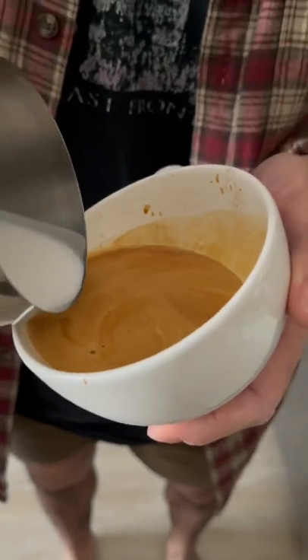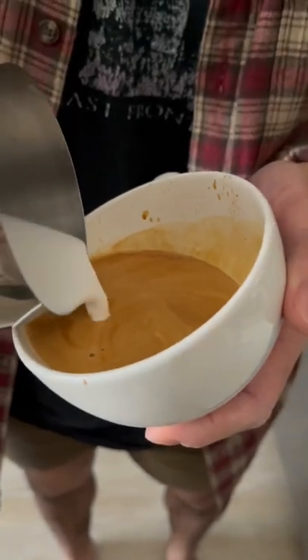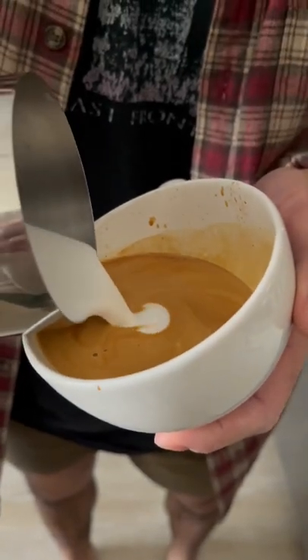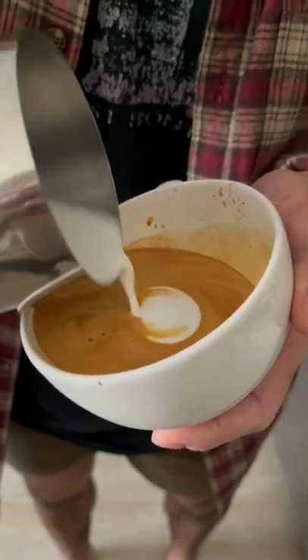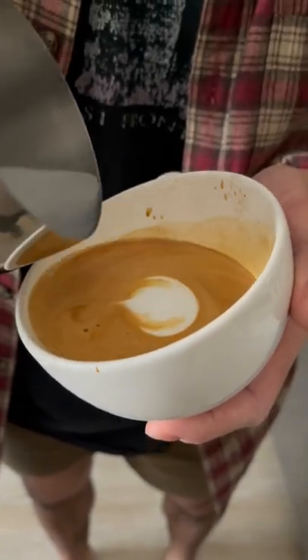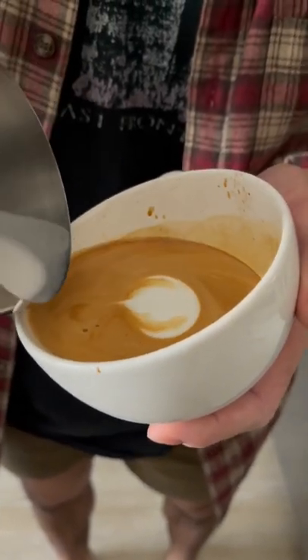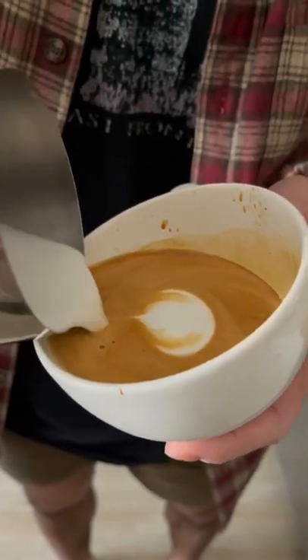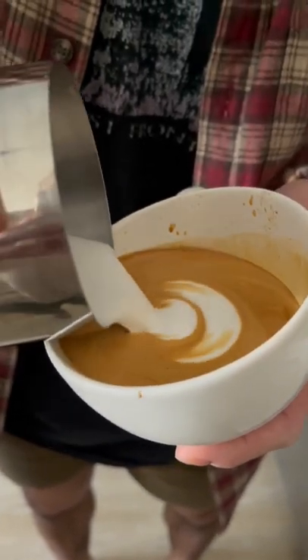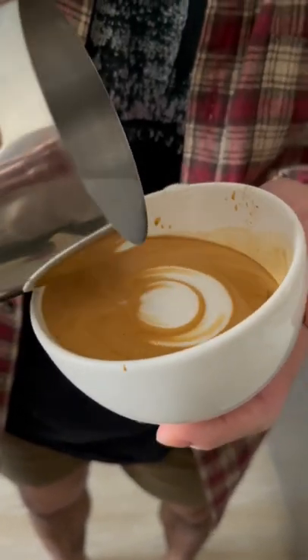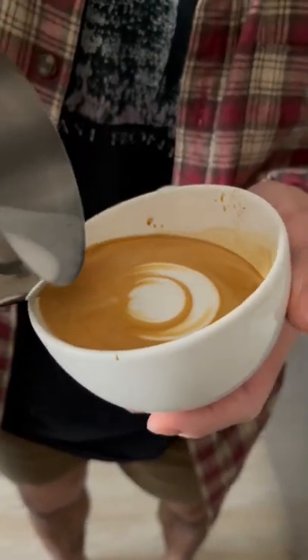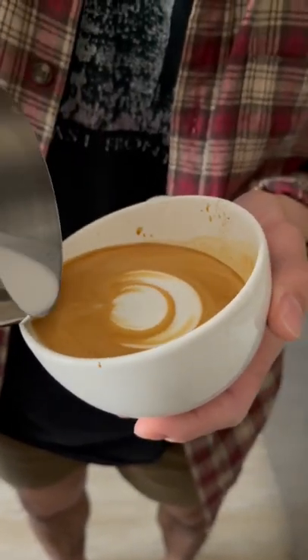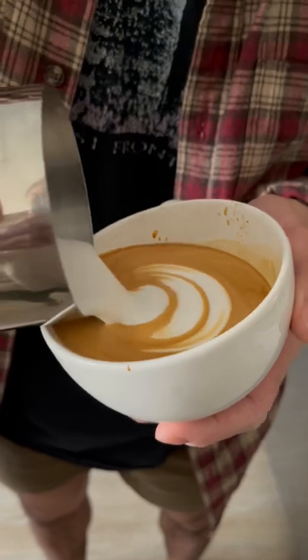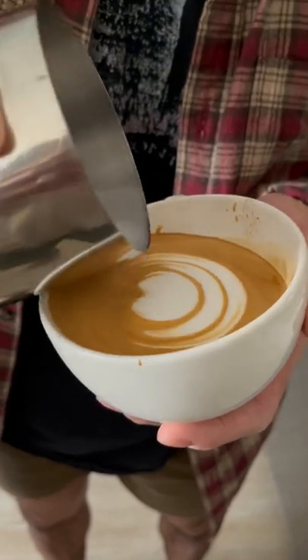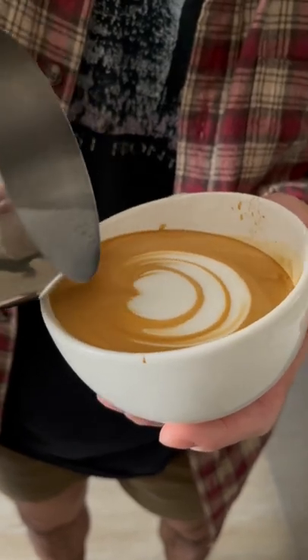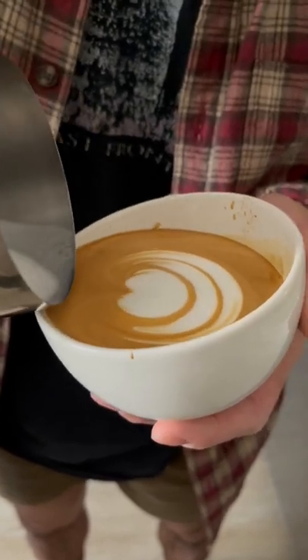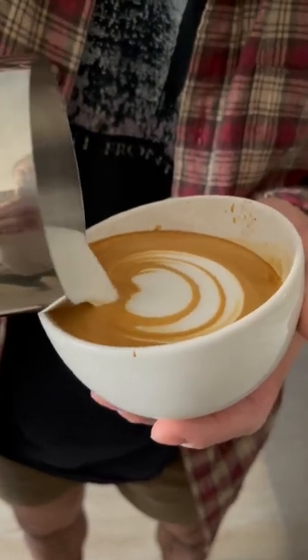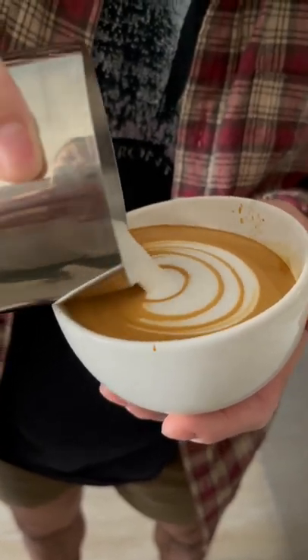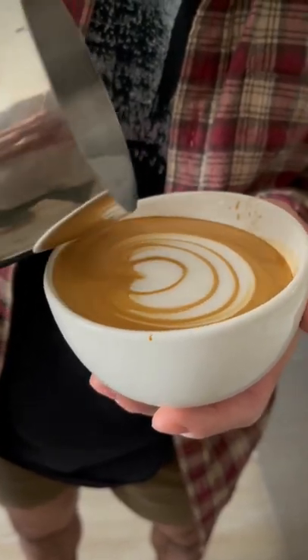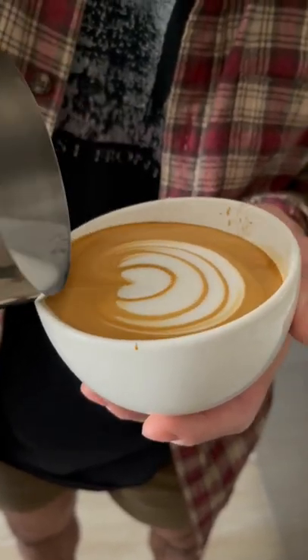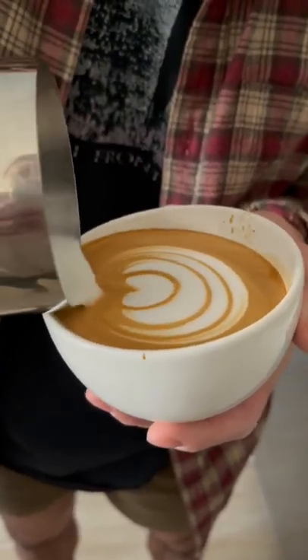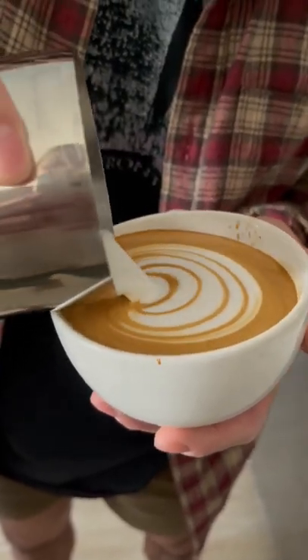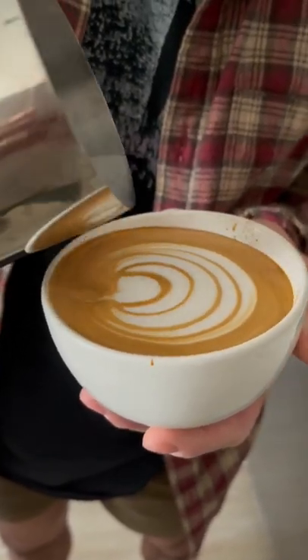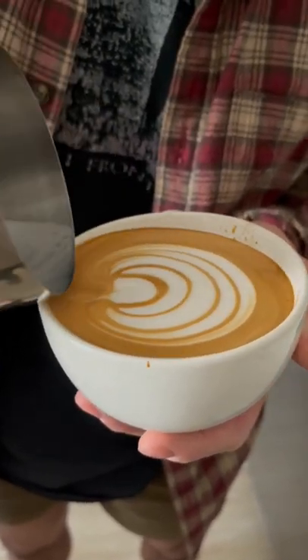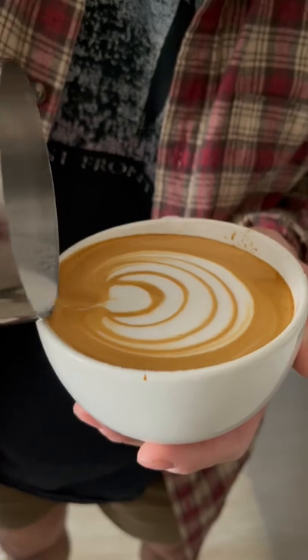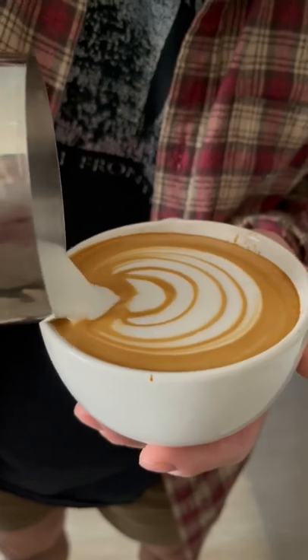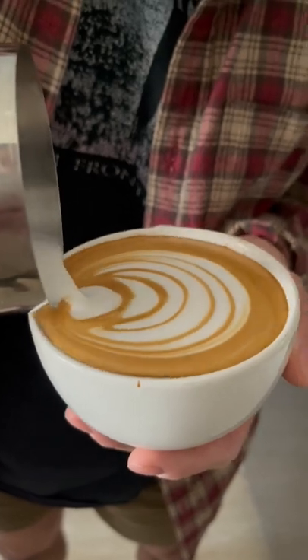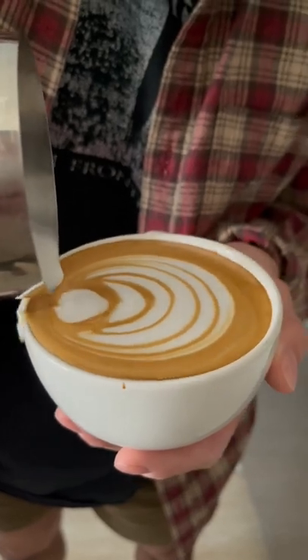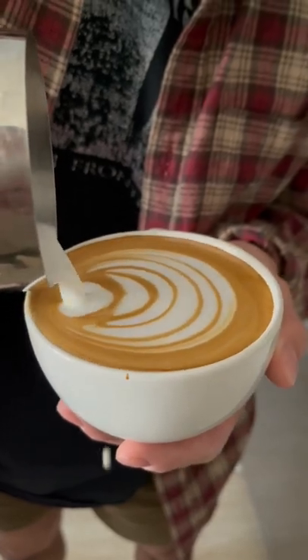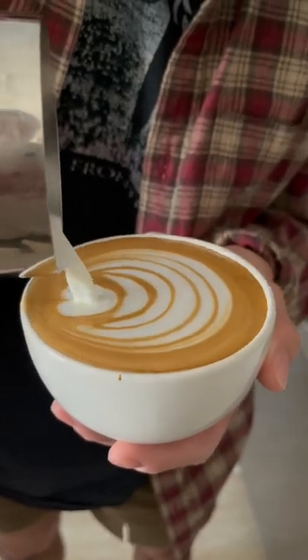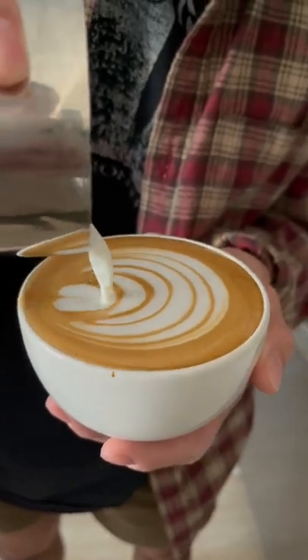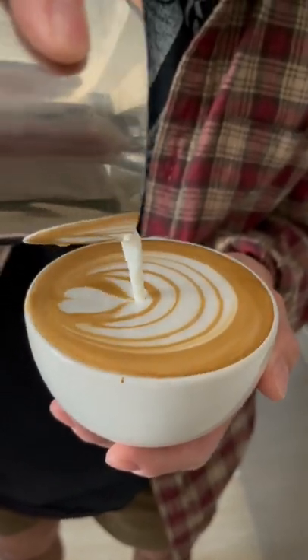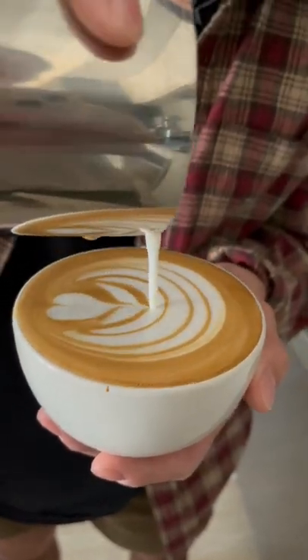Honestly, it's just super hard to control since there's so much momentum from the milk going back and forth as you pour each tulip stack. This last stack is going to be tricky because the shaker doesn't have a spout.